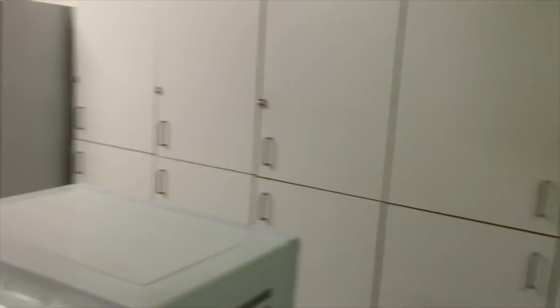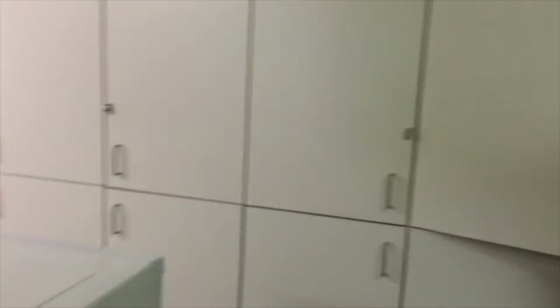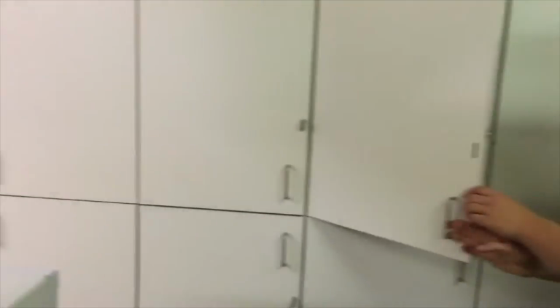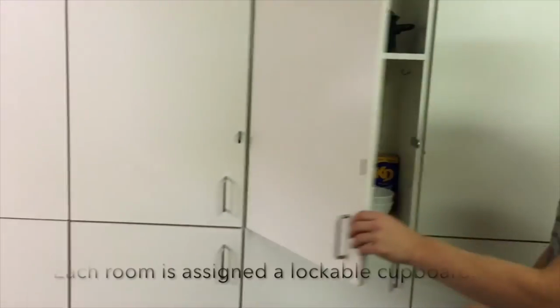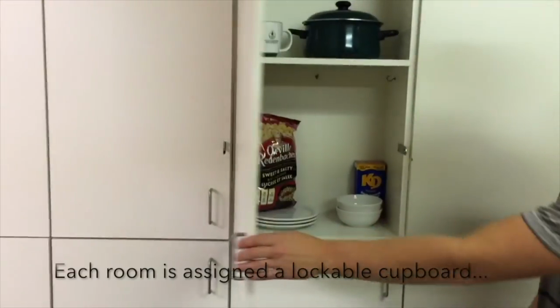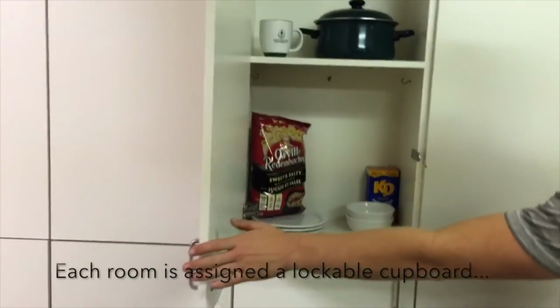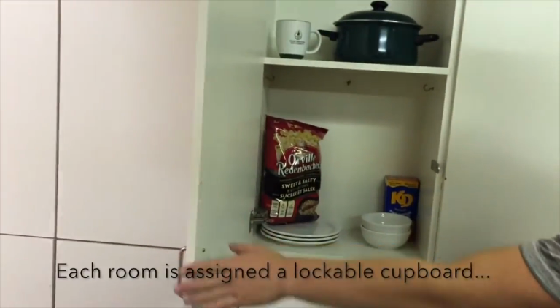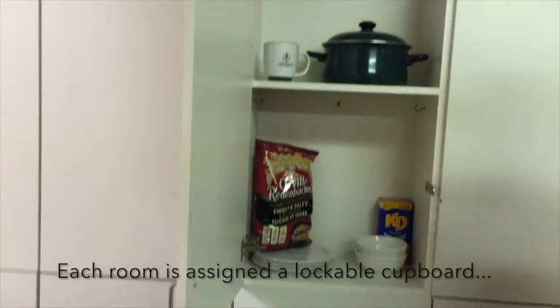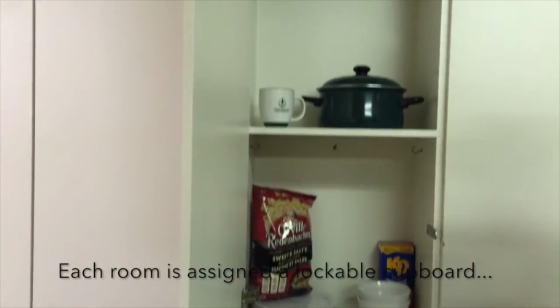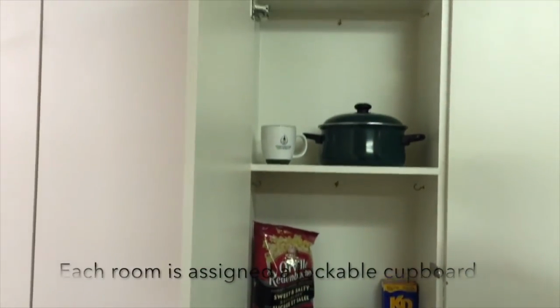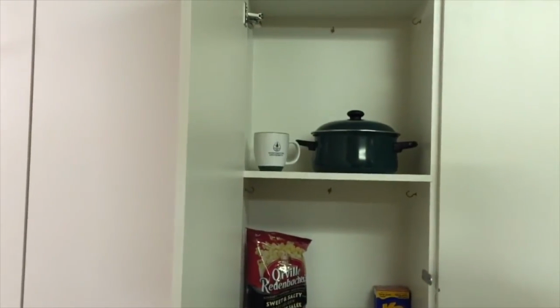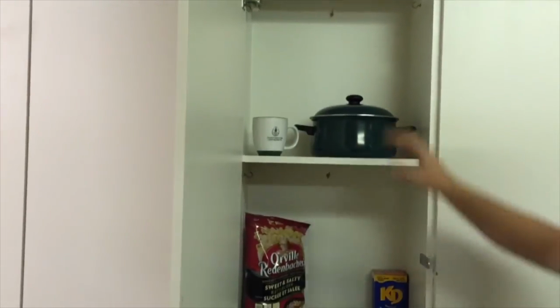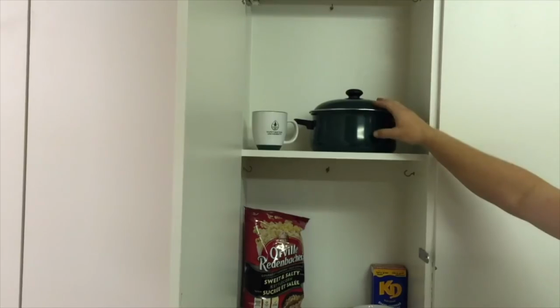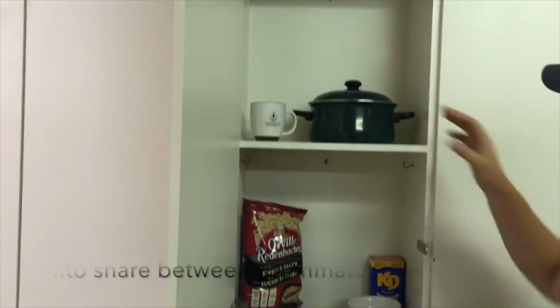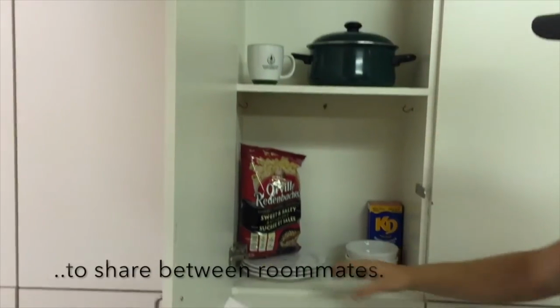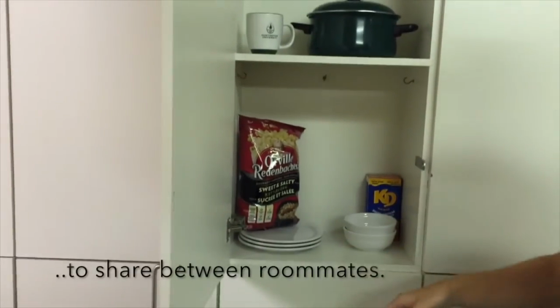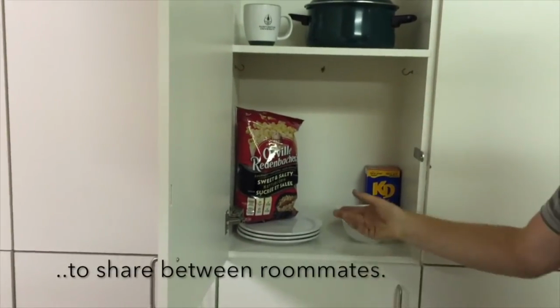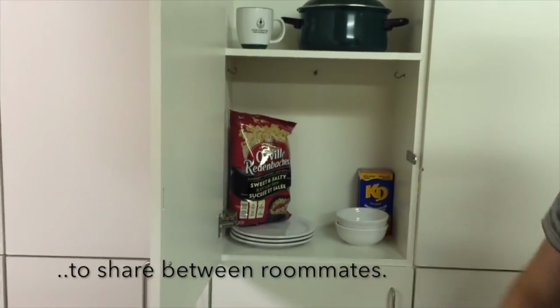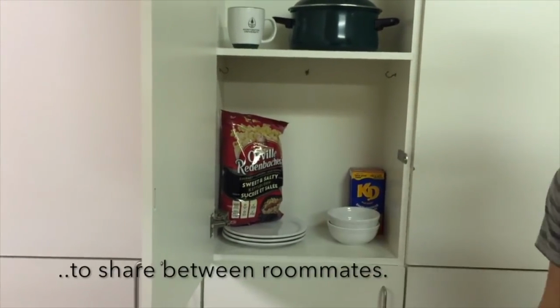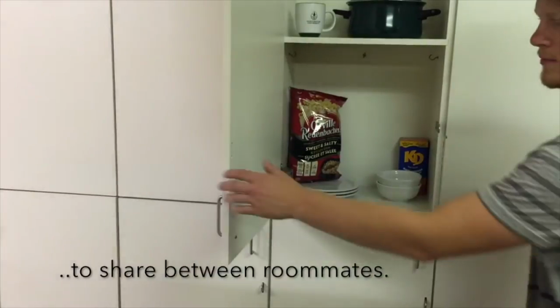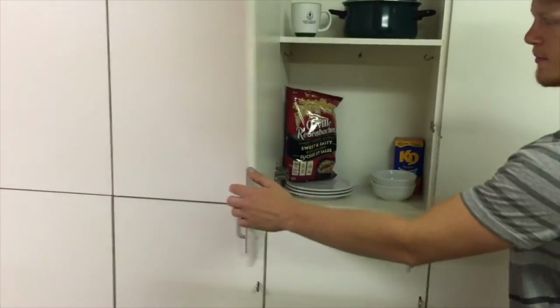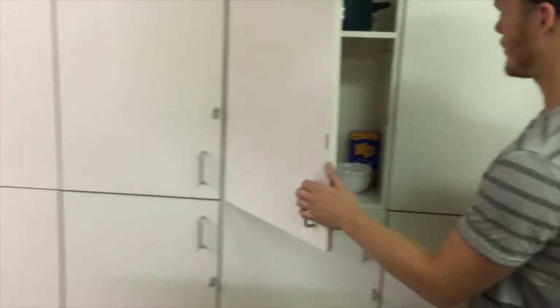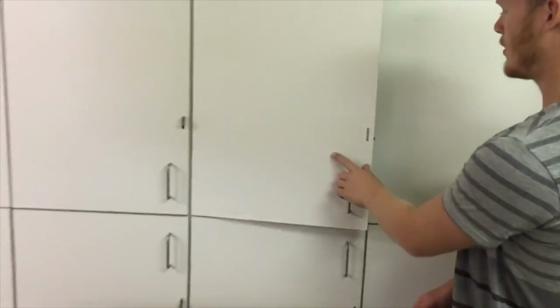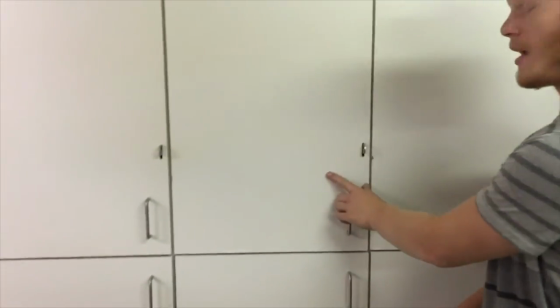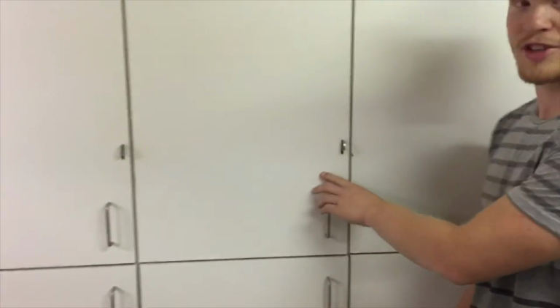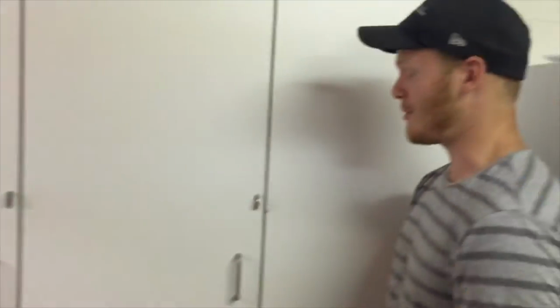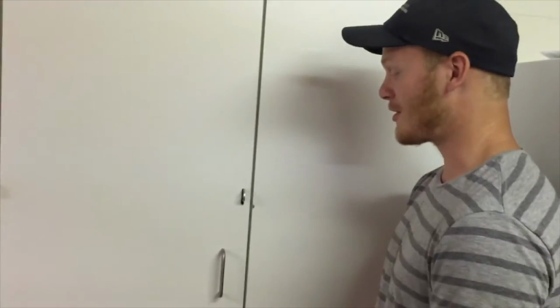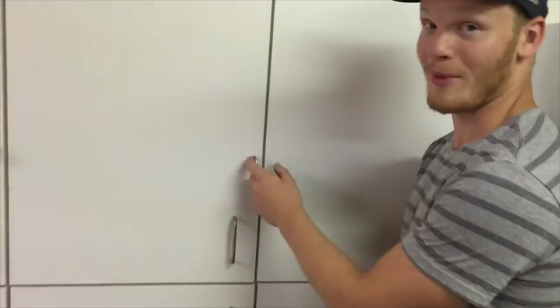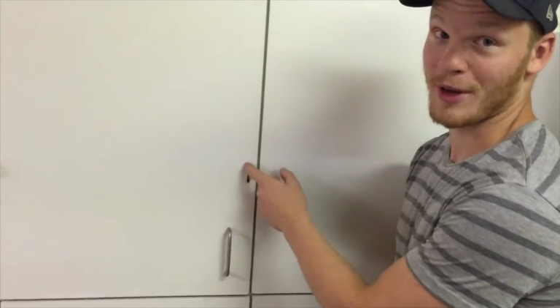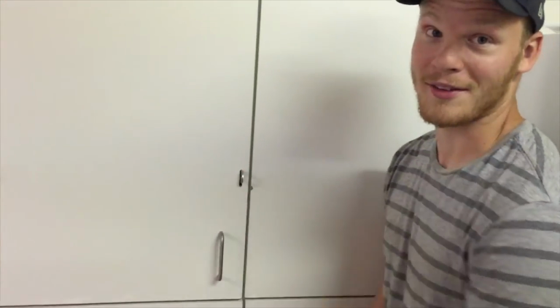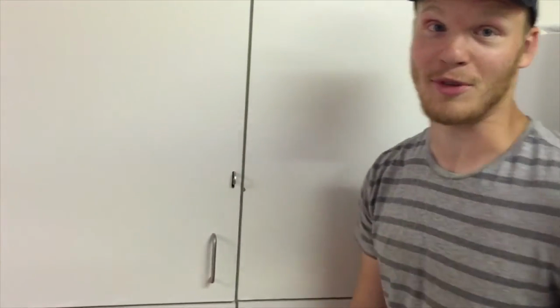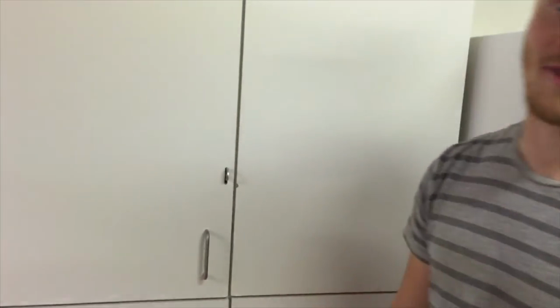Each student is assigned a cupboard for their room — that's where you store your pots and pans, dishes, and snacks. Each cupboard can be locked so make sure you bring a lock to keep your stuff safe.